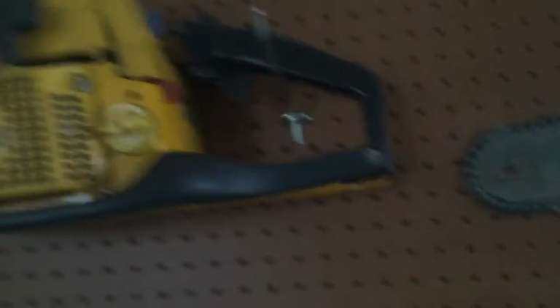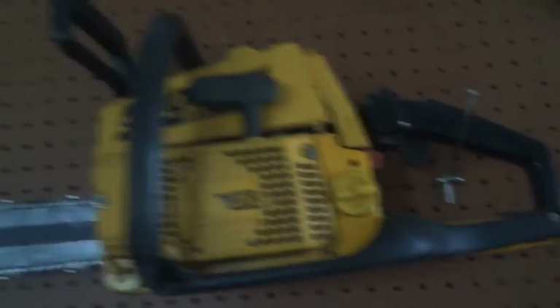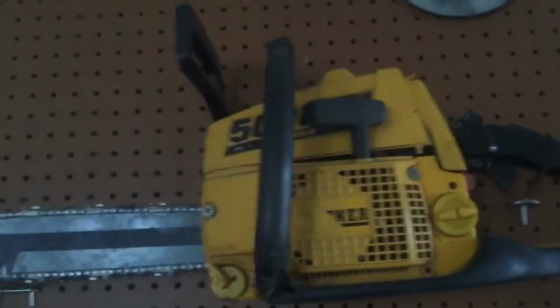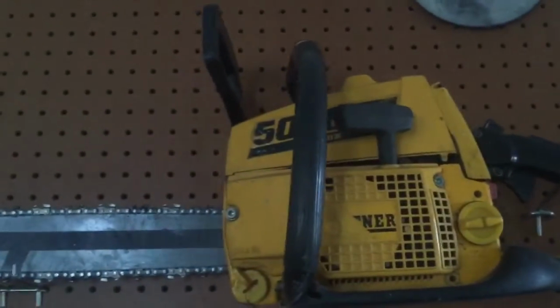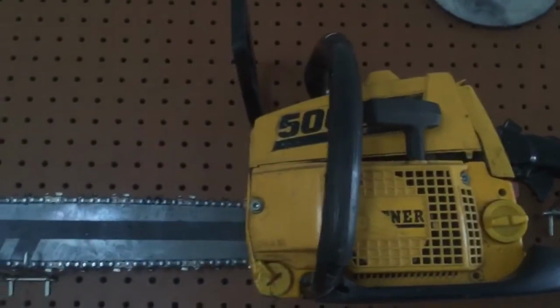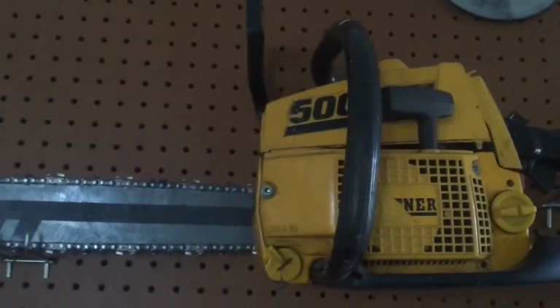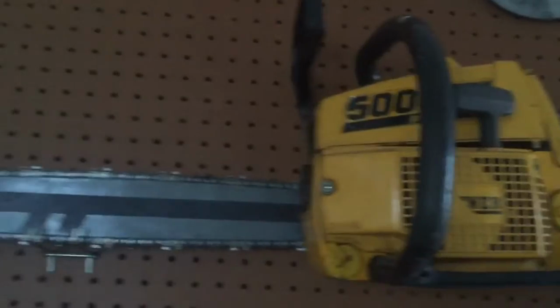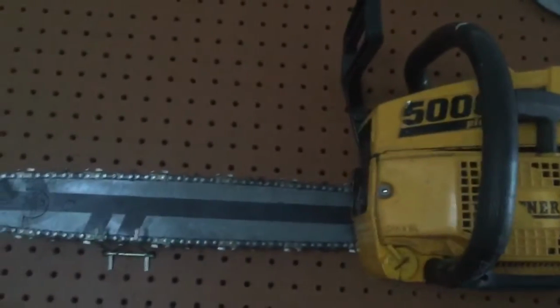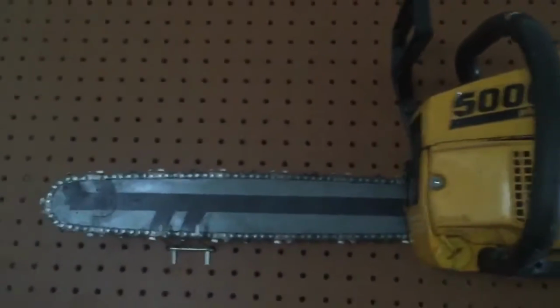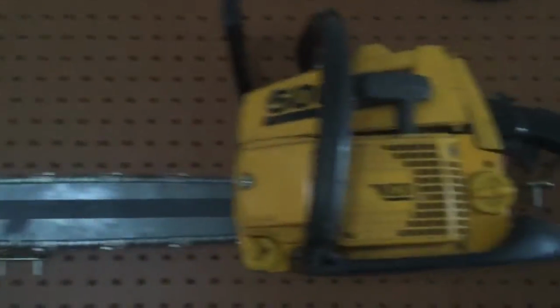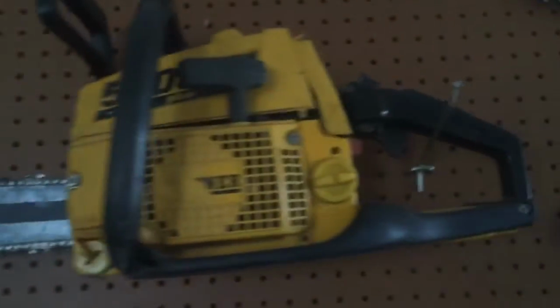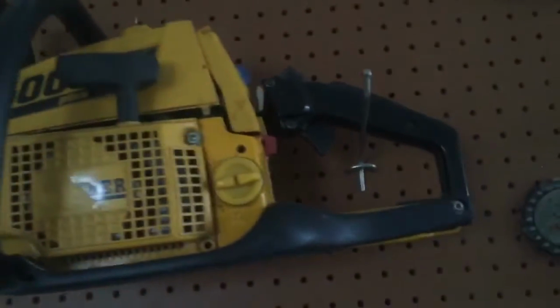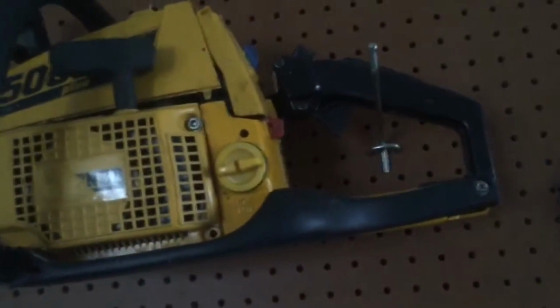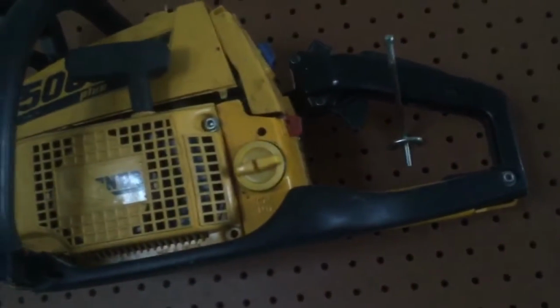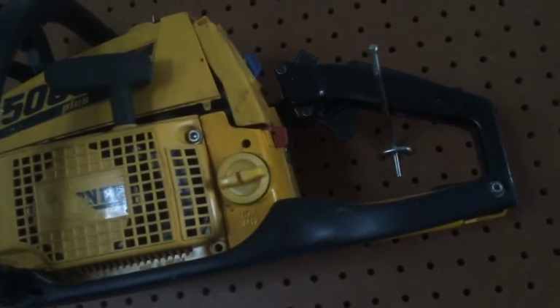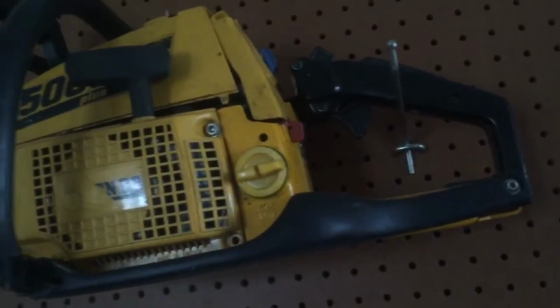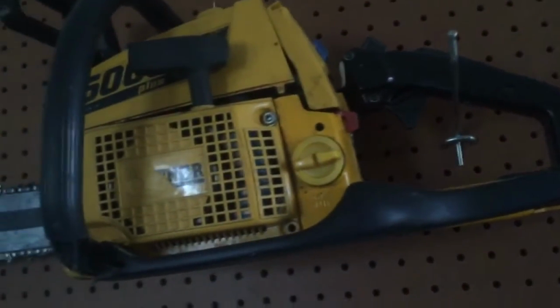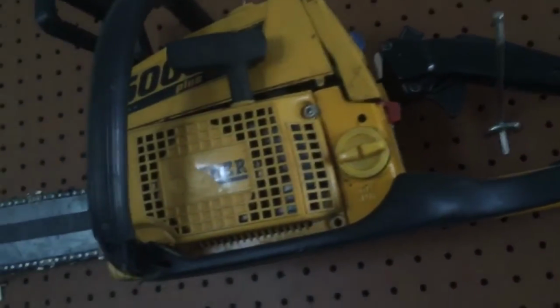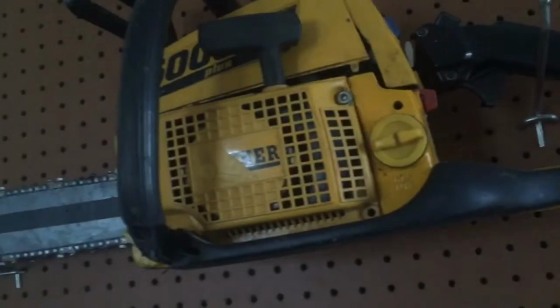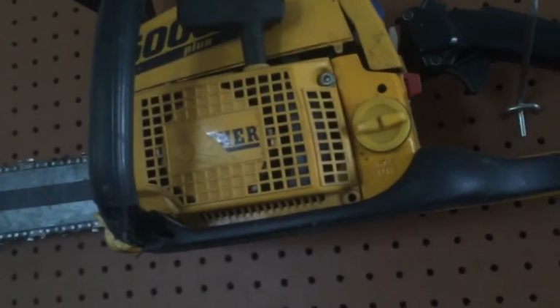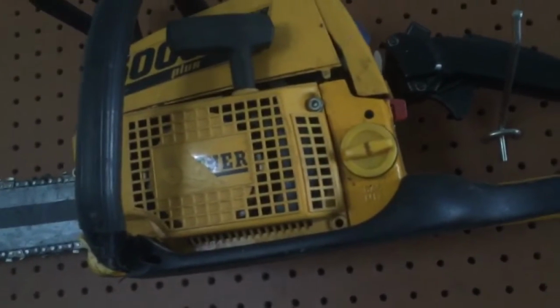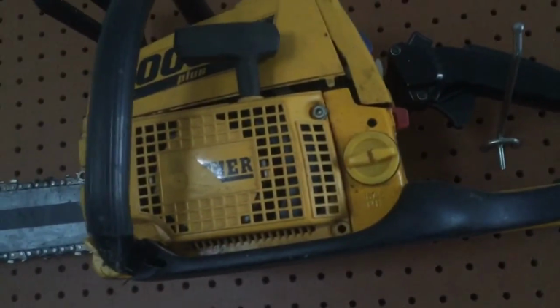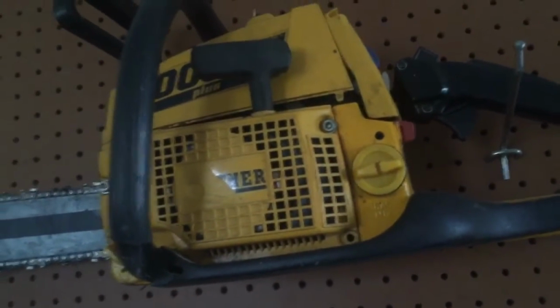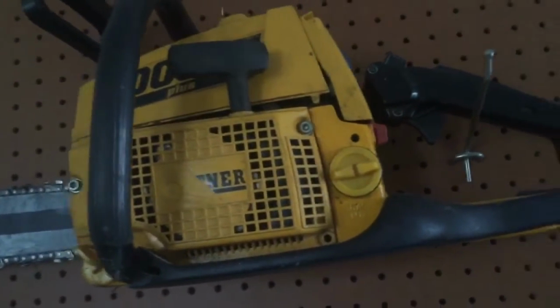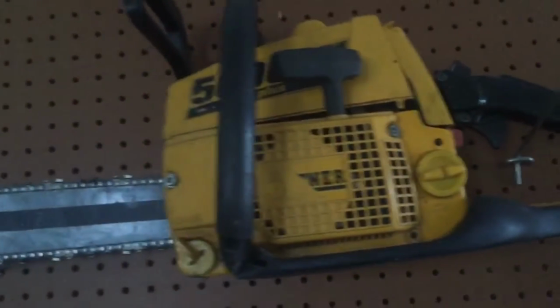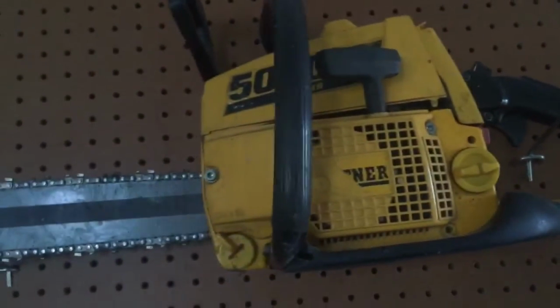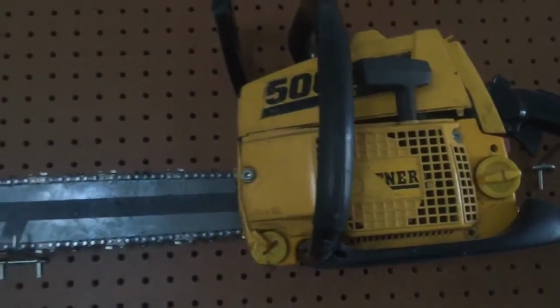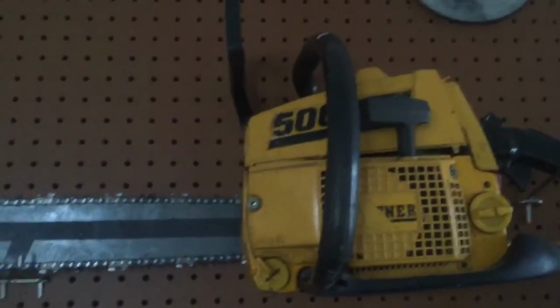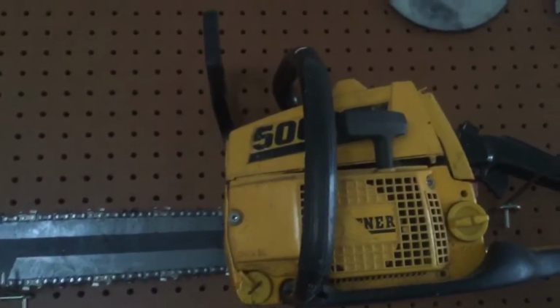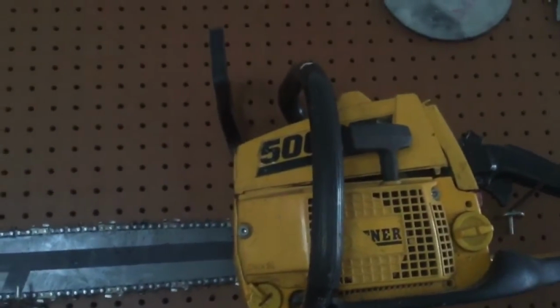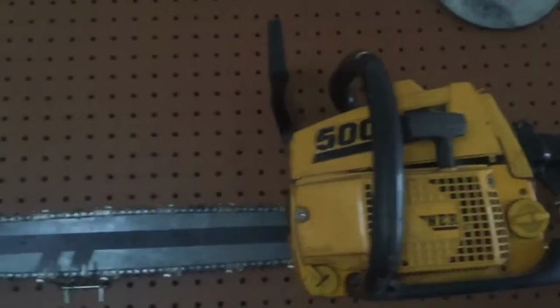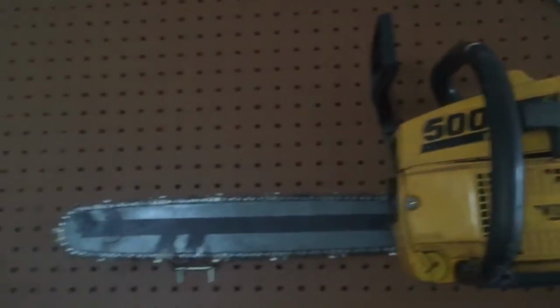I have this one here — it's a Partner 5000+. It needs new fuel lines, but other than that it works. I like it because if anyone's ever seen the anime Black Lagoon and knows who Sawyer the Cleaner is, she has a saw that looks exactly like this.